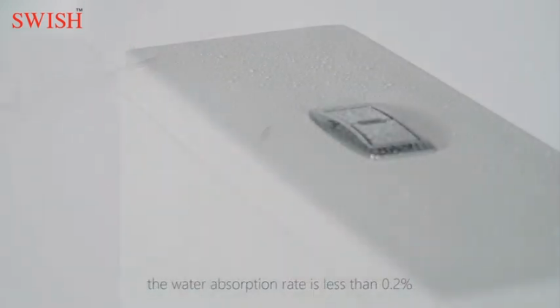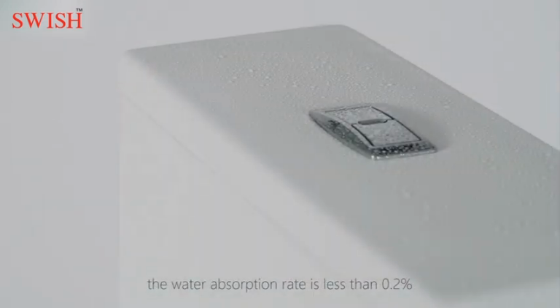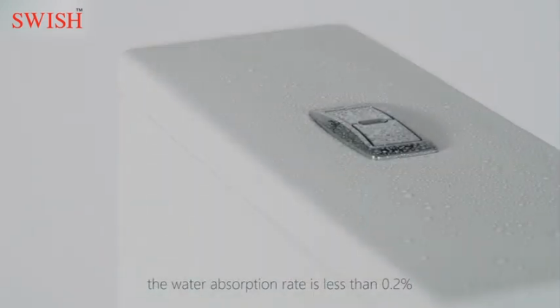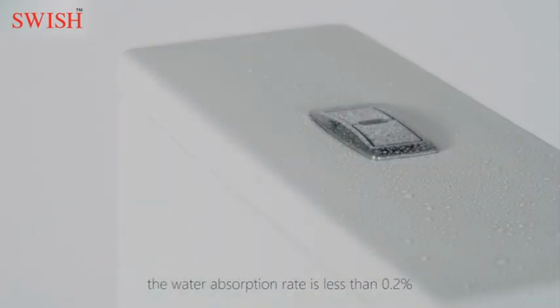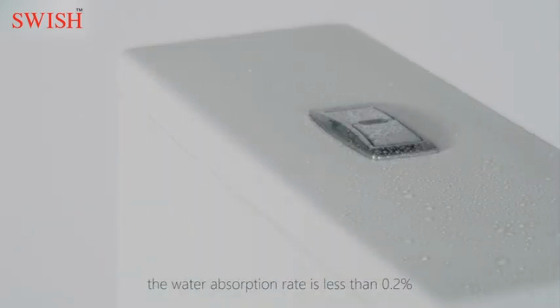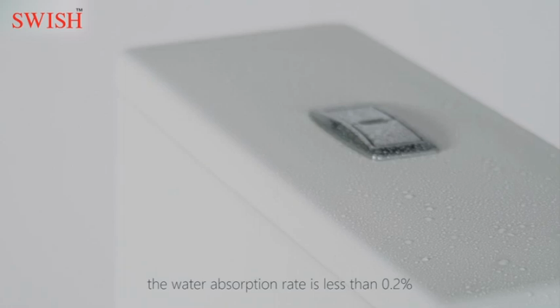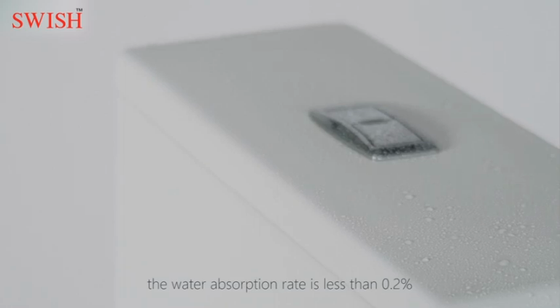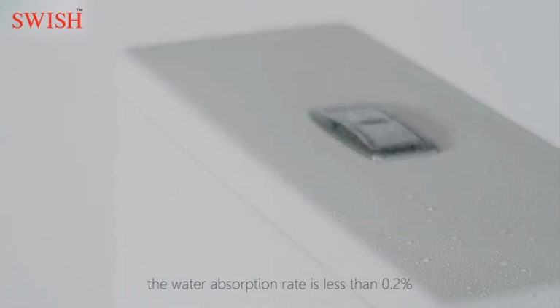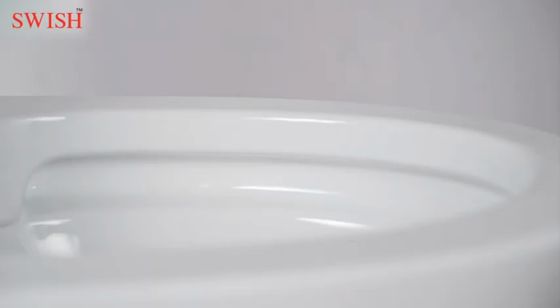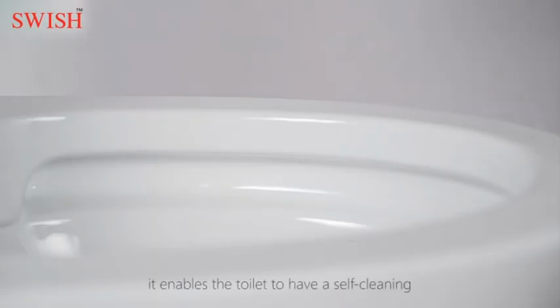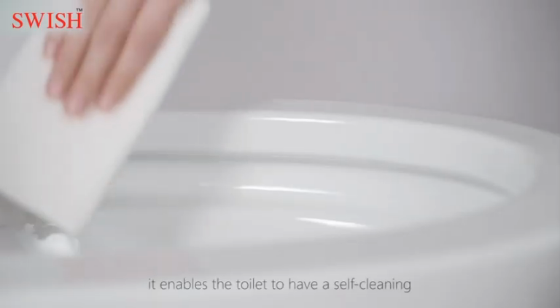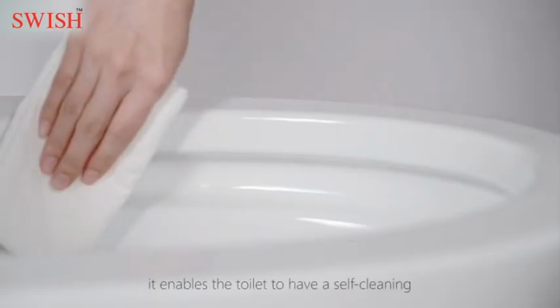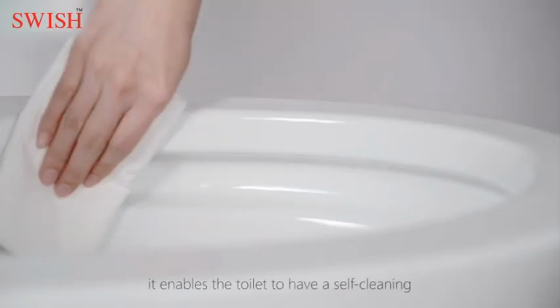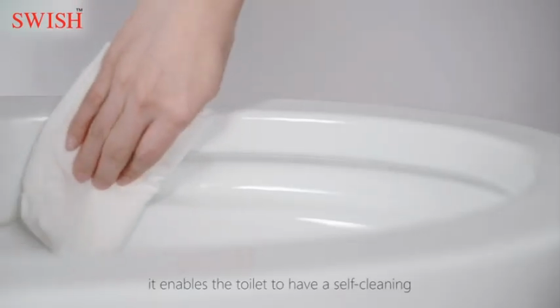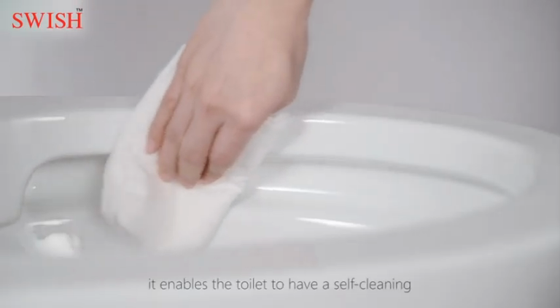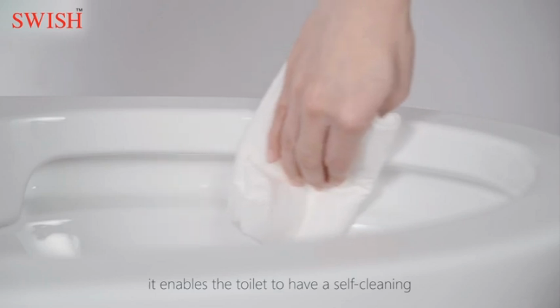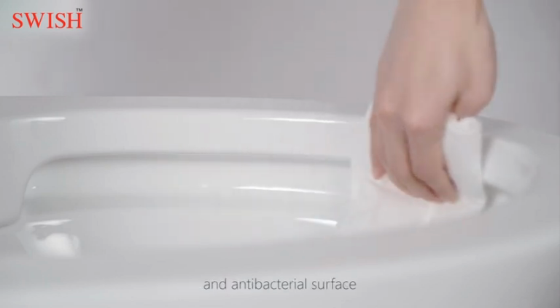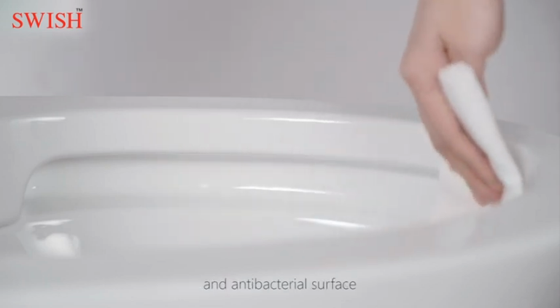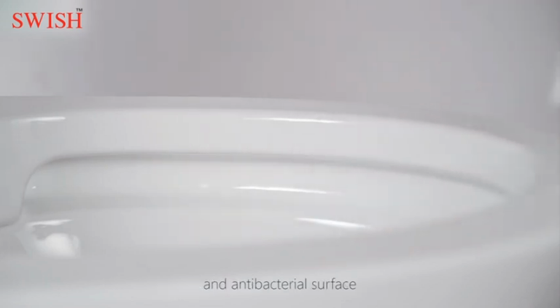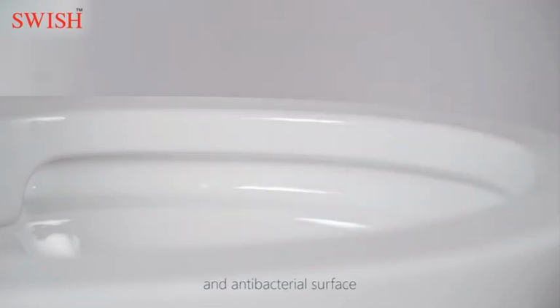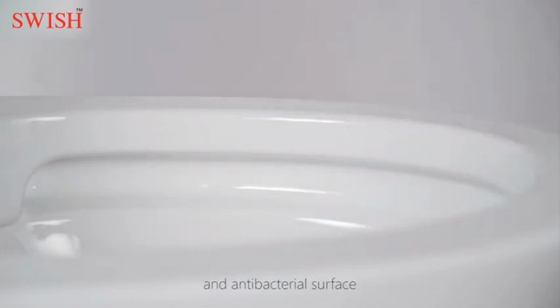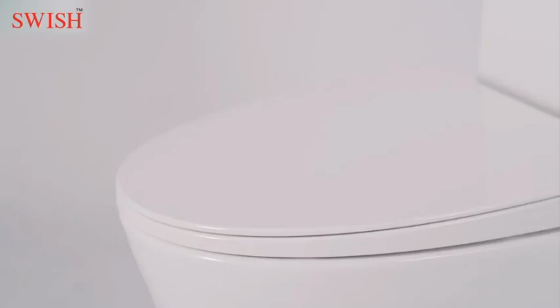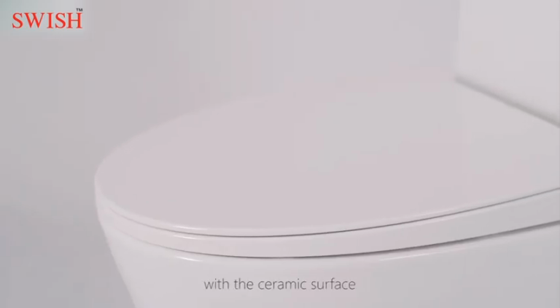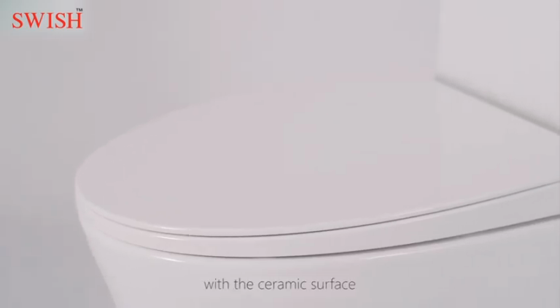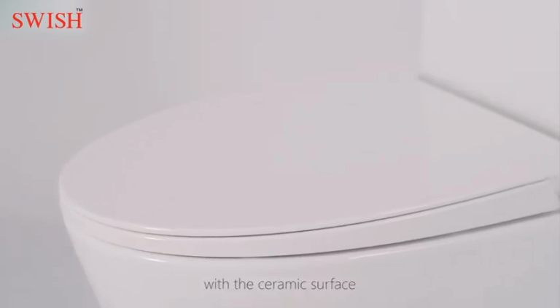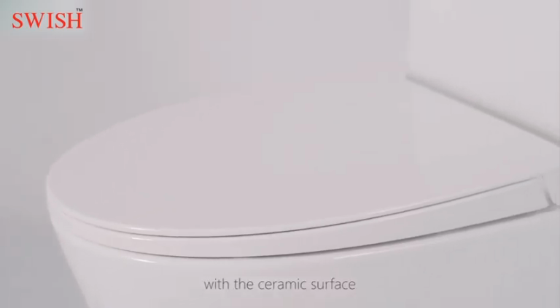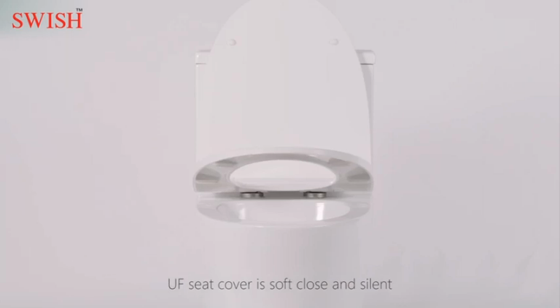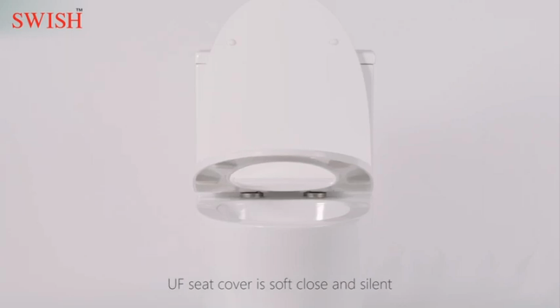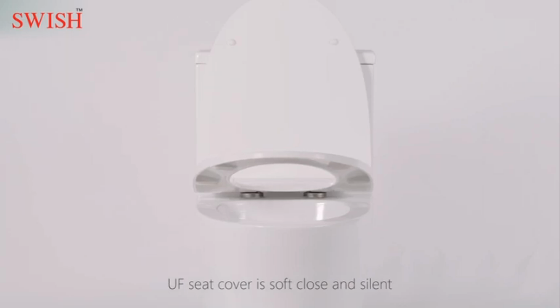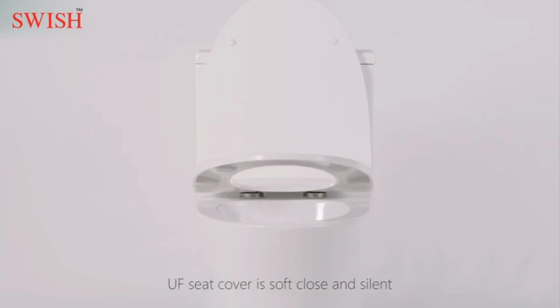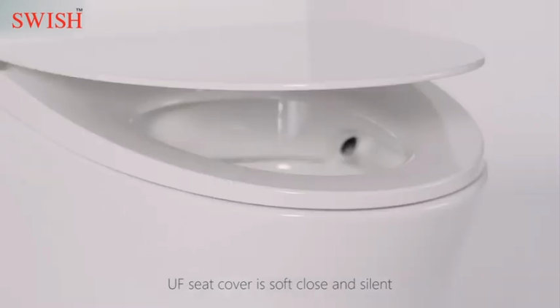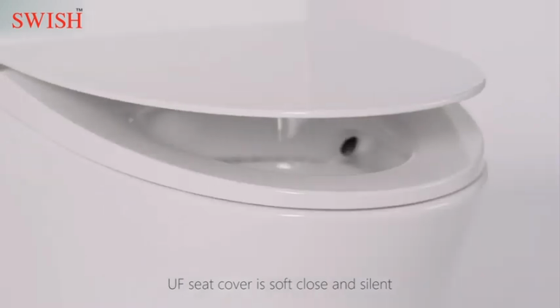Sorption rate is less than 0.2%, enabling the toilet to have a self-cleaning and antibacterial surface. With the ceramic surface, the UF seat cover is soft close and silent.